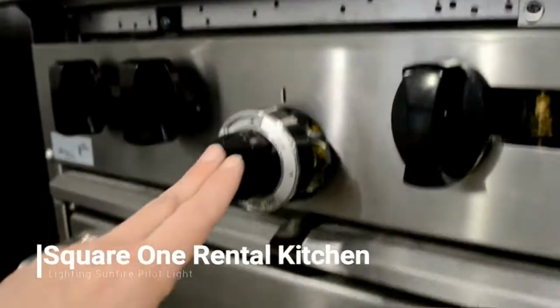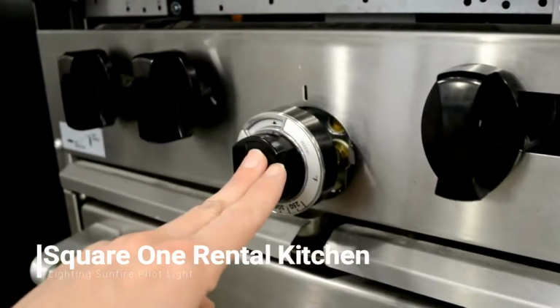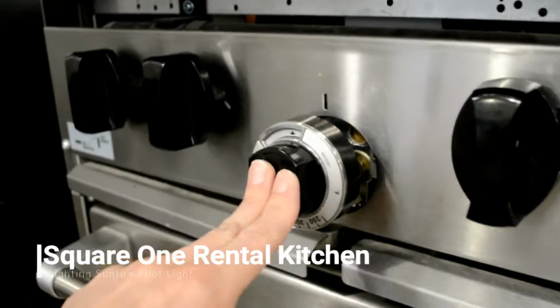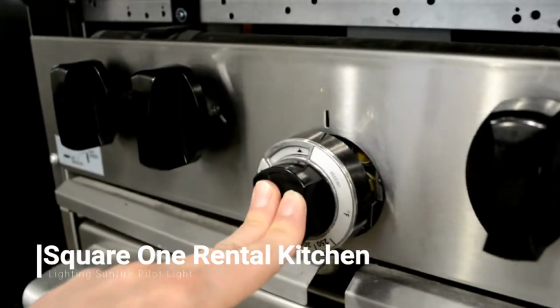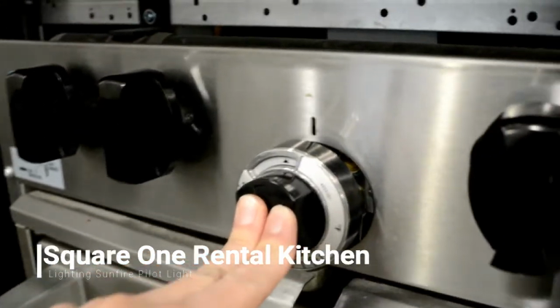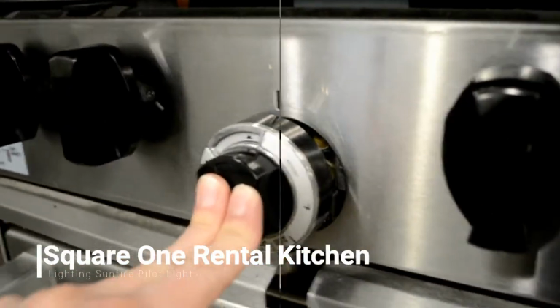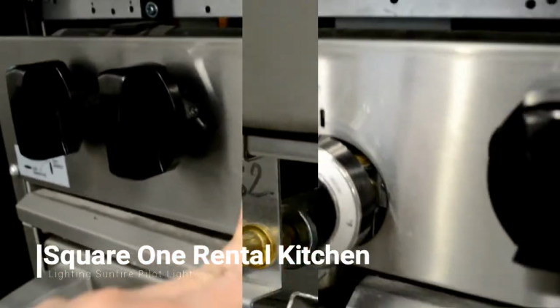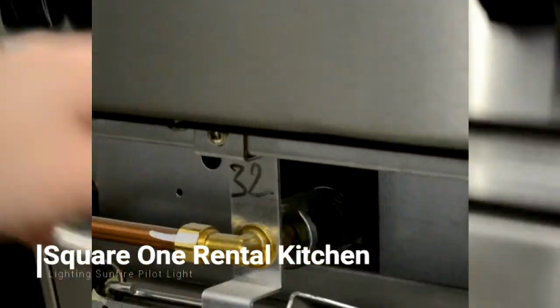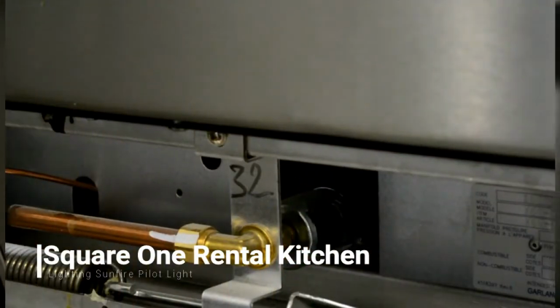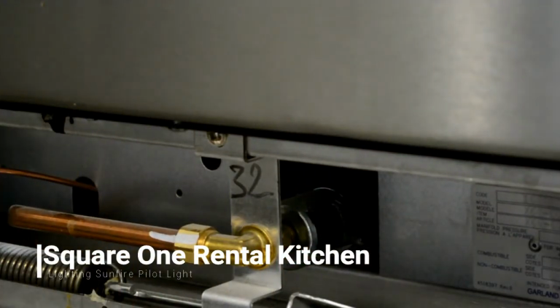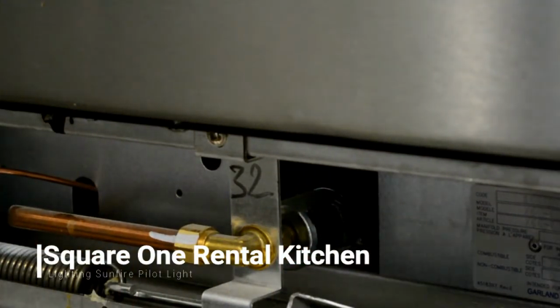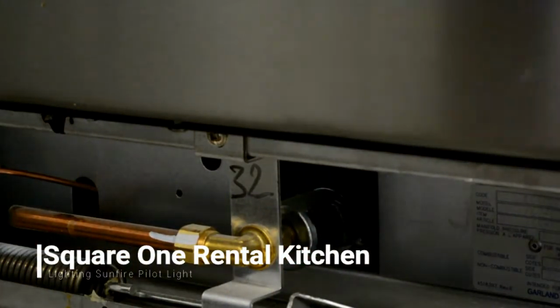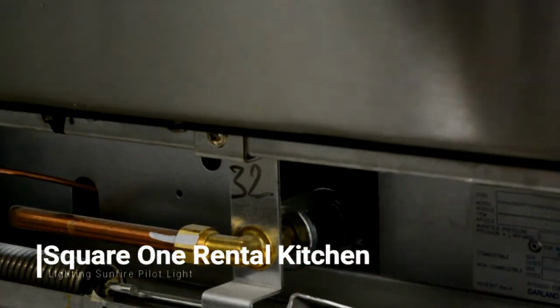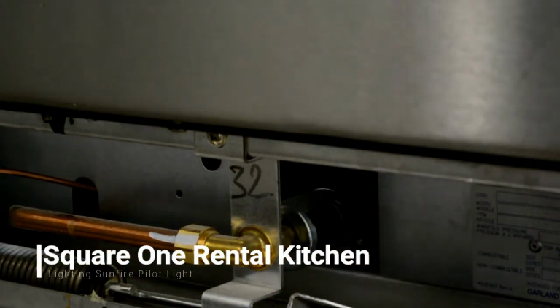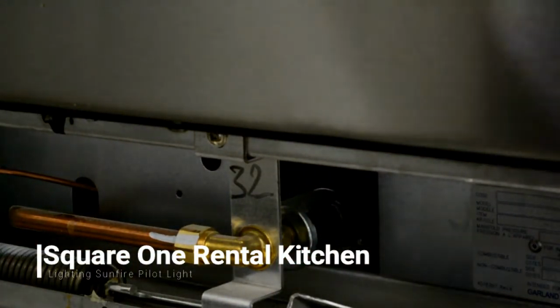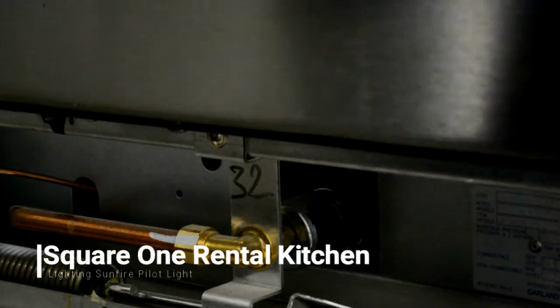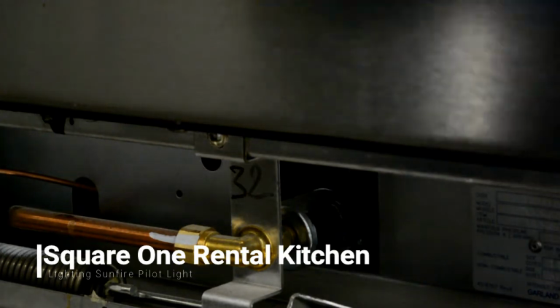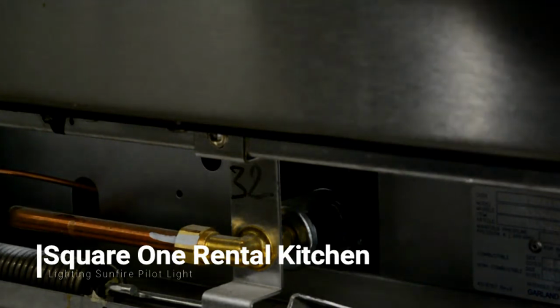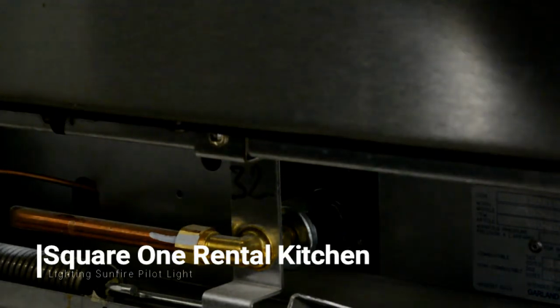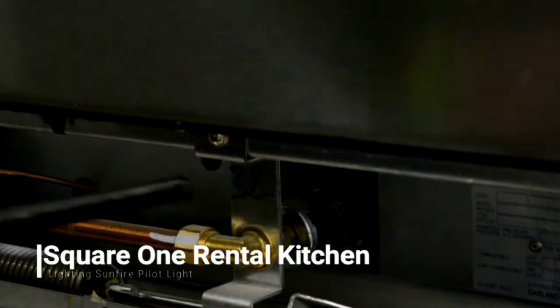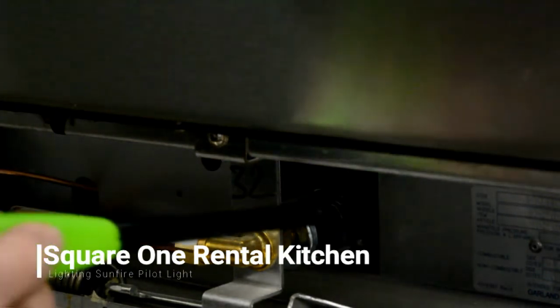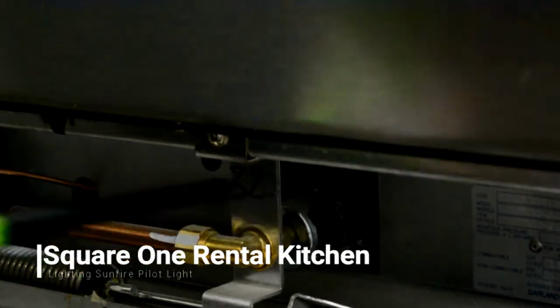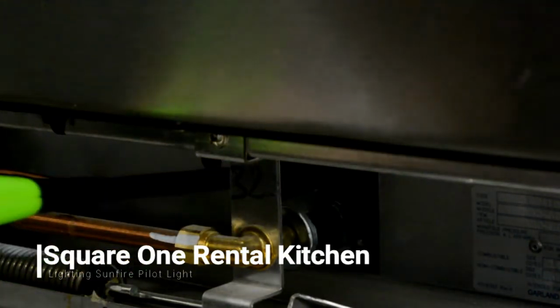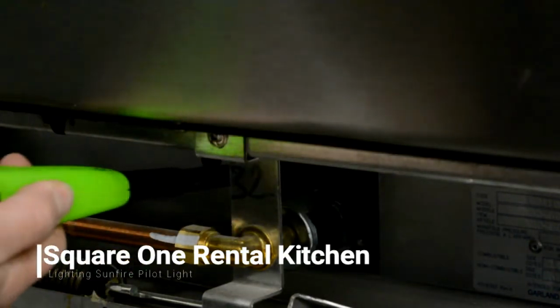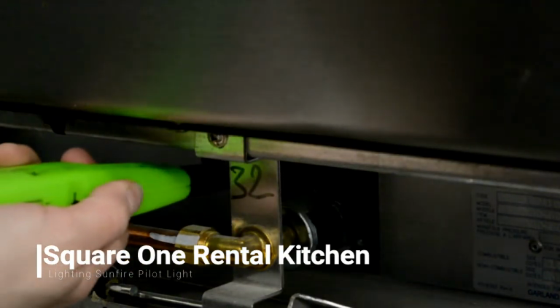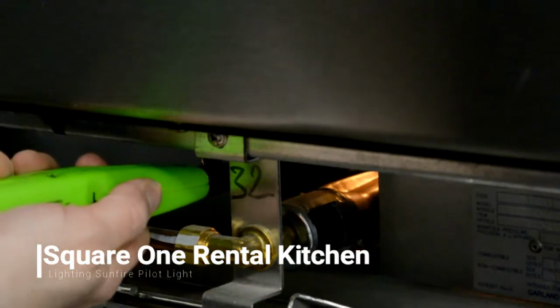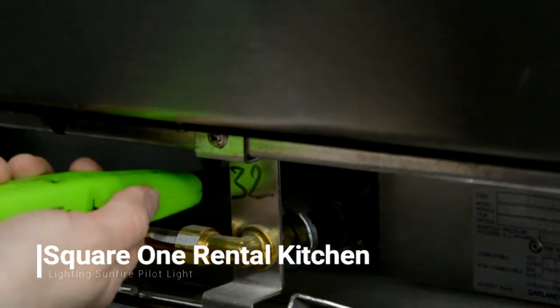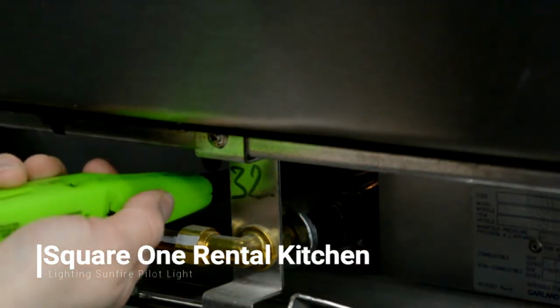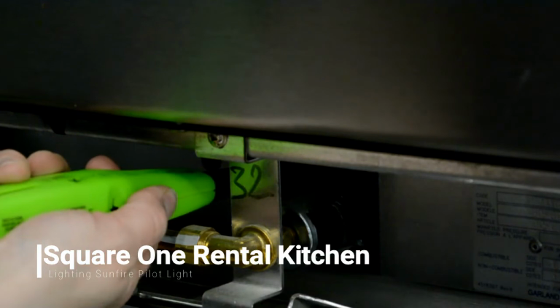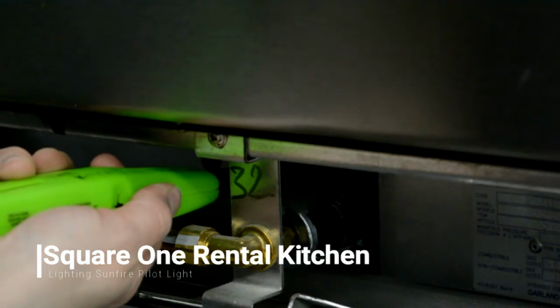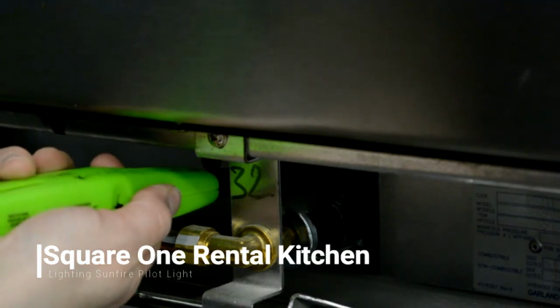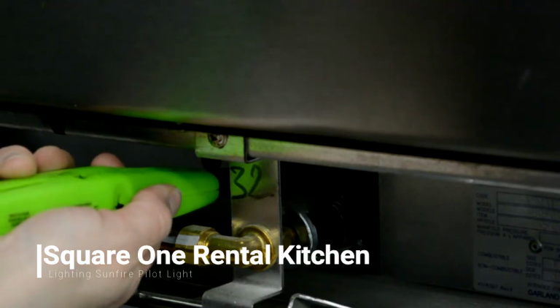To light it, push in and hold the temperature dial for the oven. While holding in the temperature dial, take the light stick — if you look back there you'll see this little stick that is sticking out.